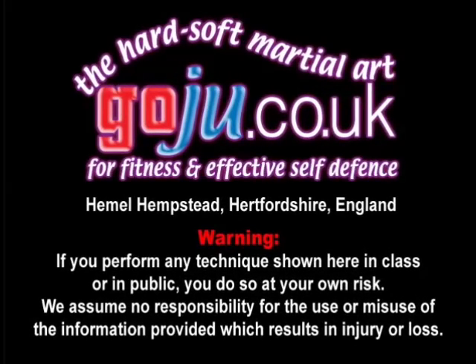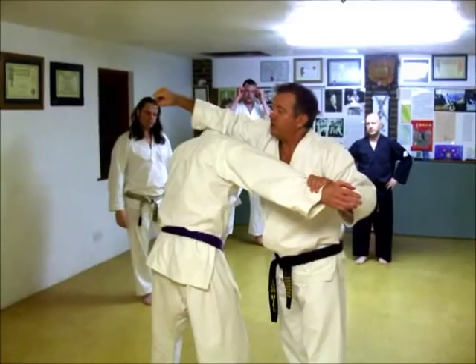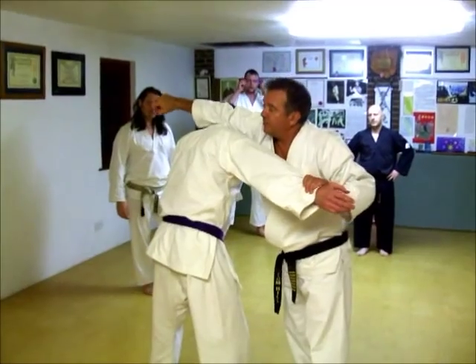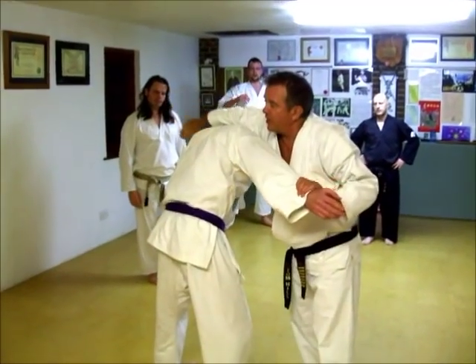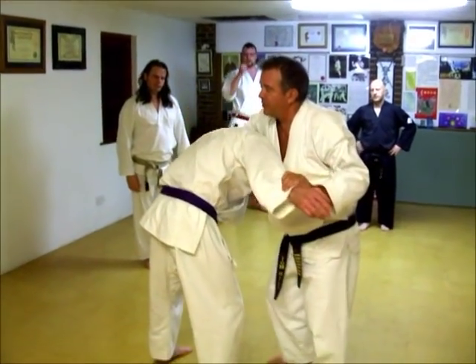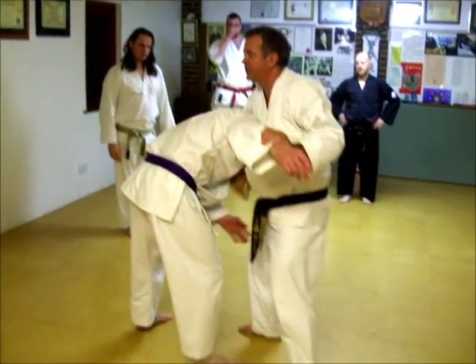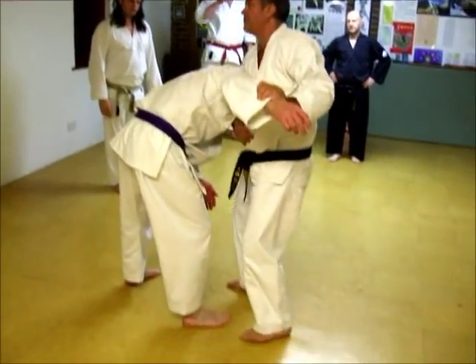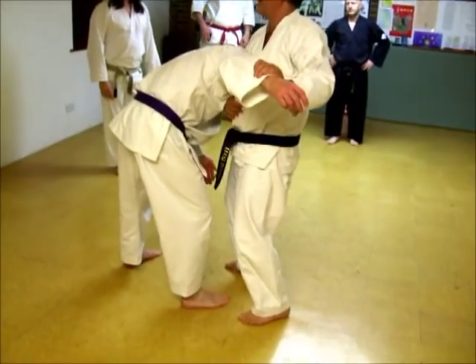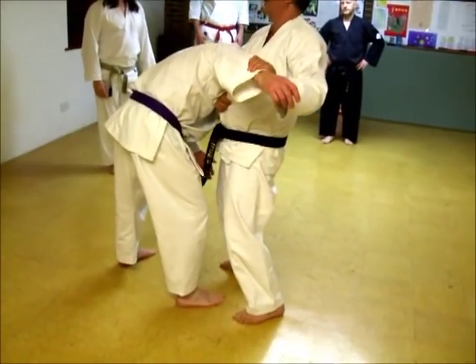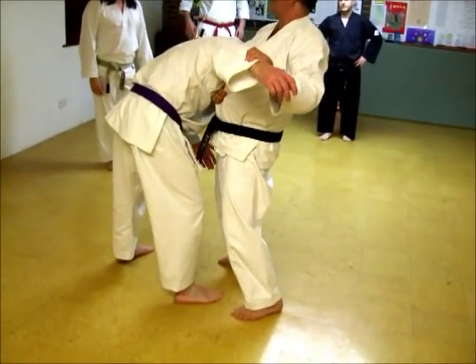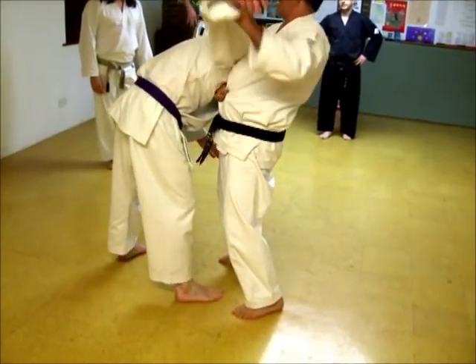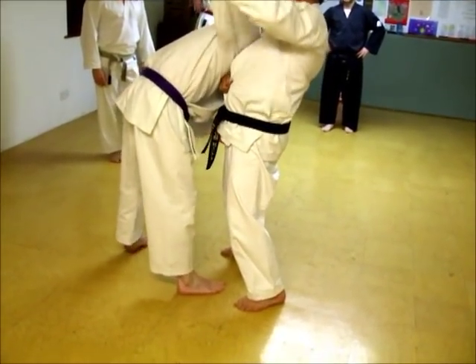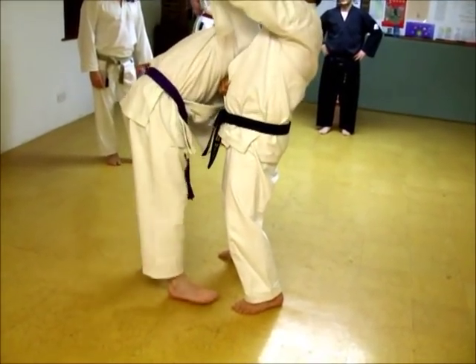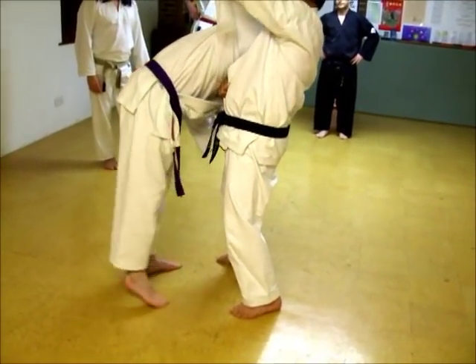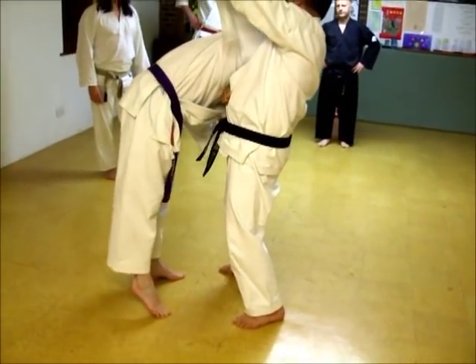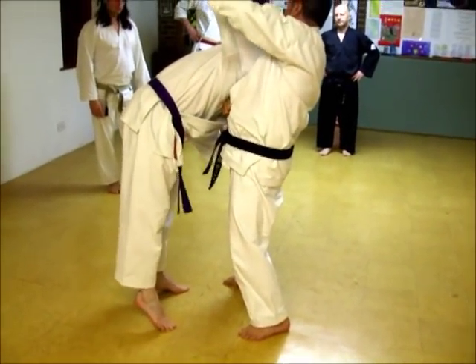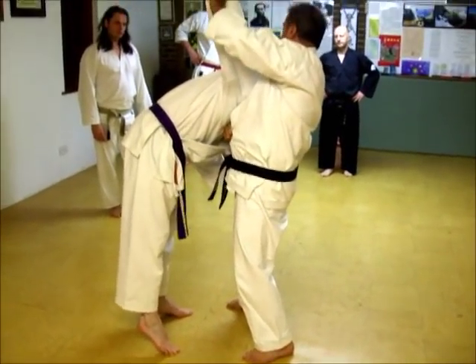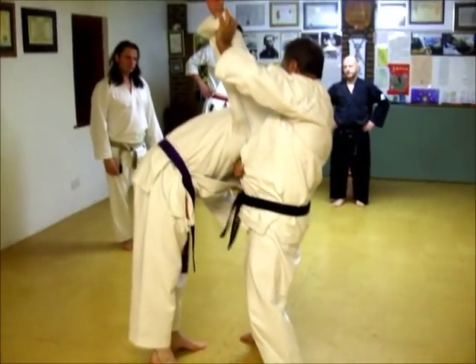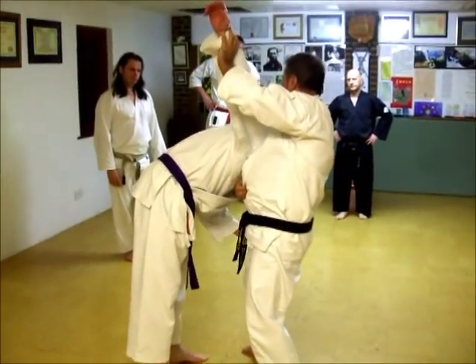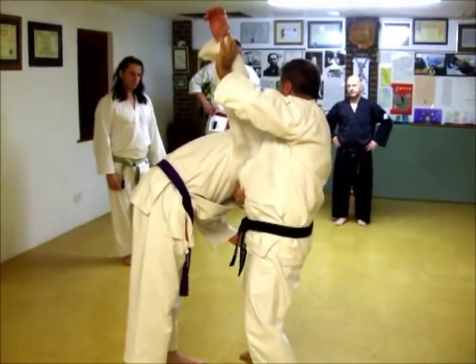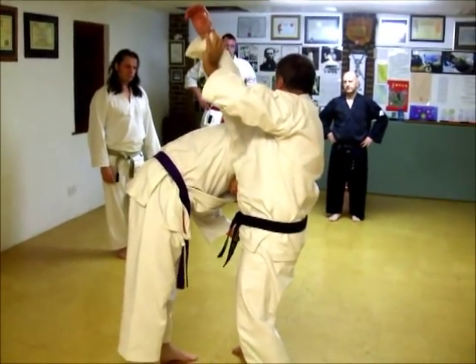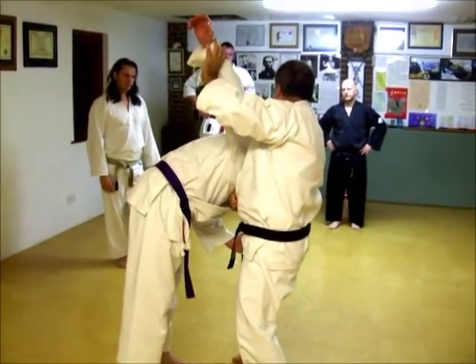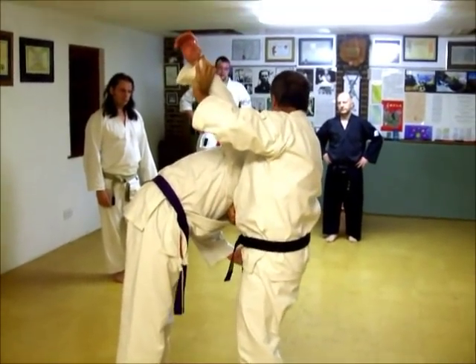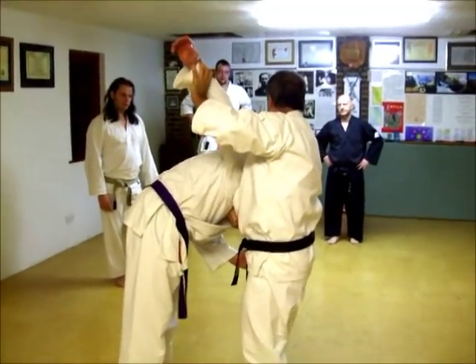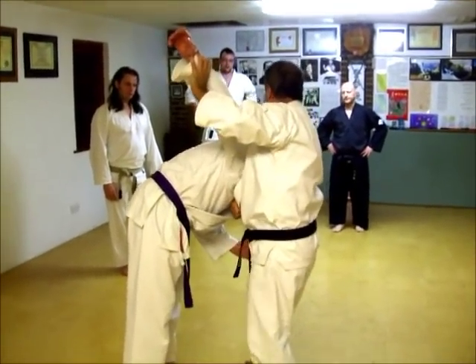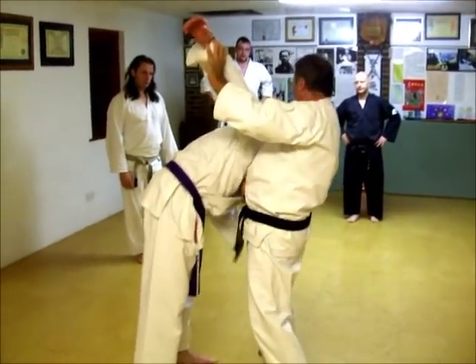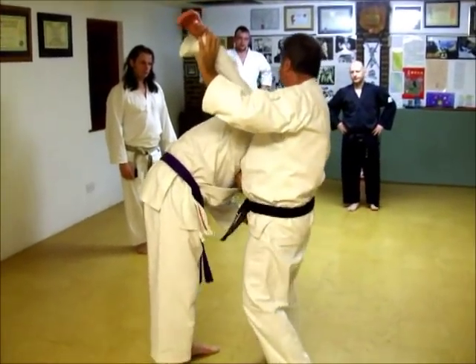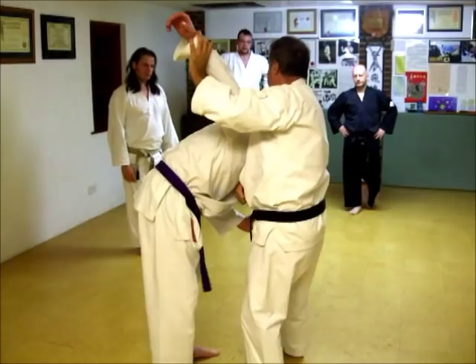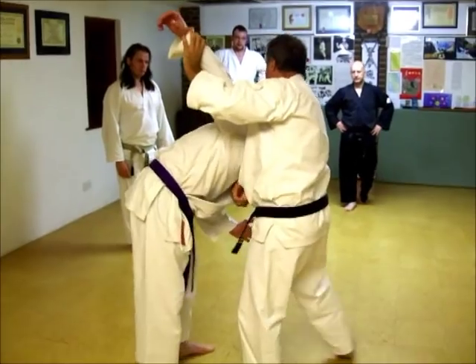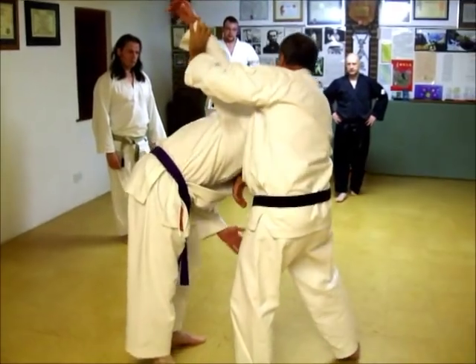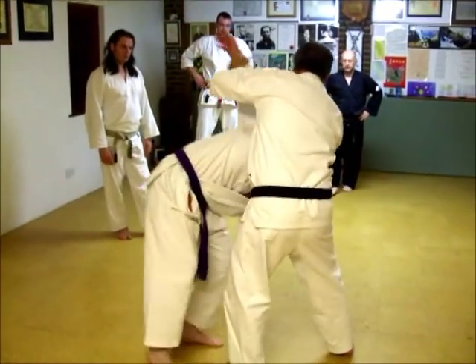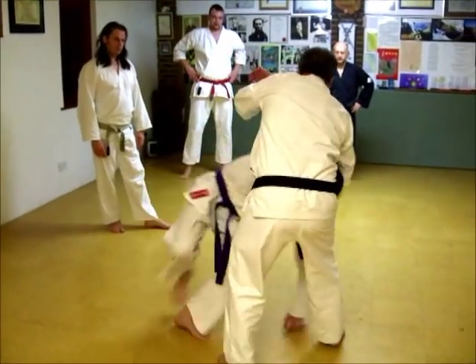You come around, grip your belt, lean back, push the arm. When you're doing sufficient damage here, move, kick that one.